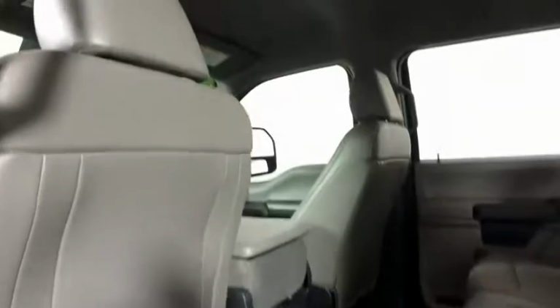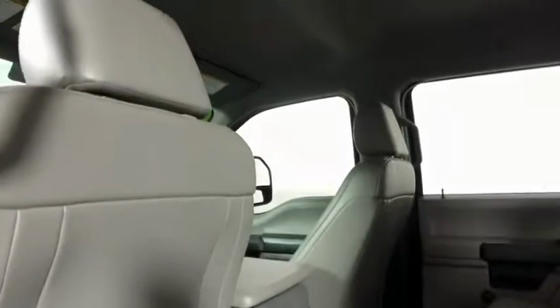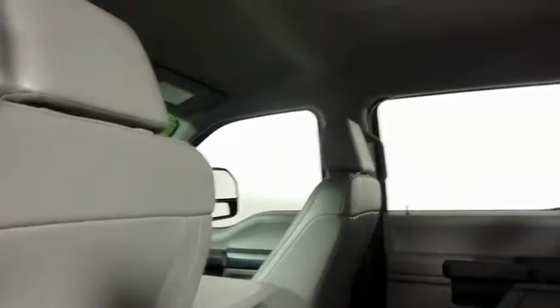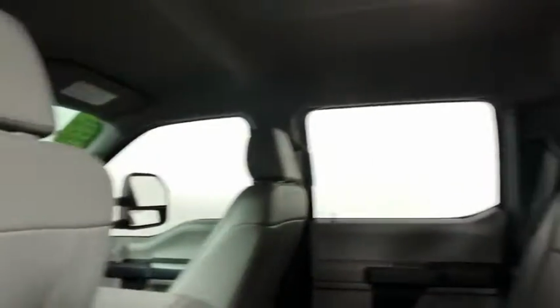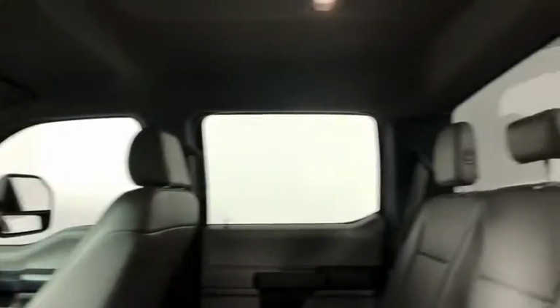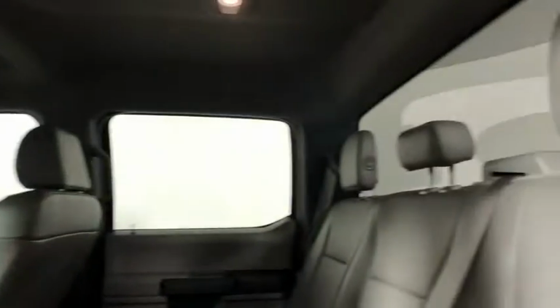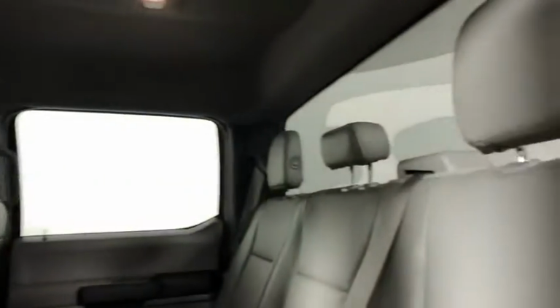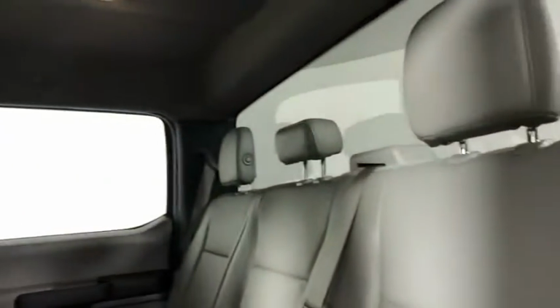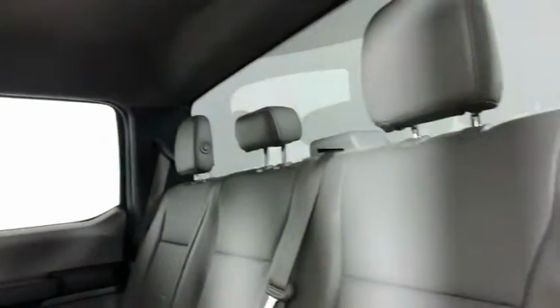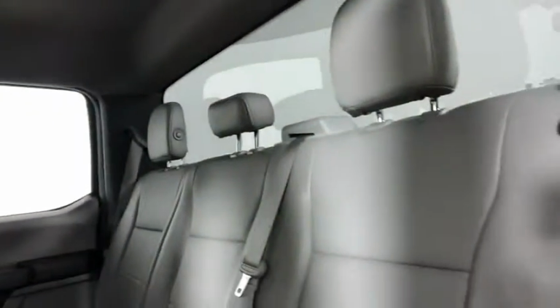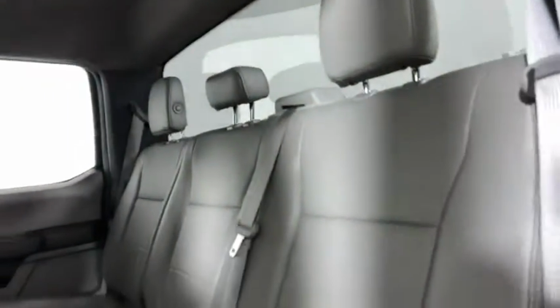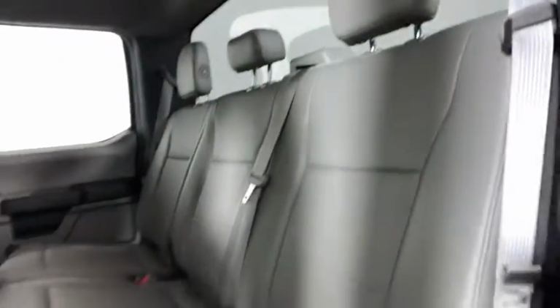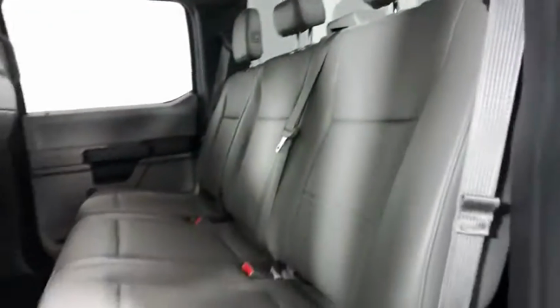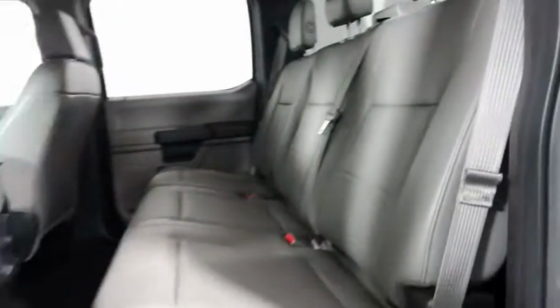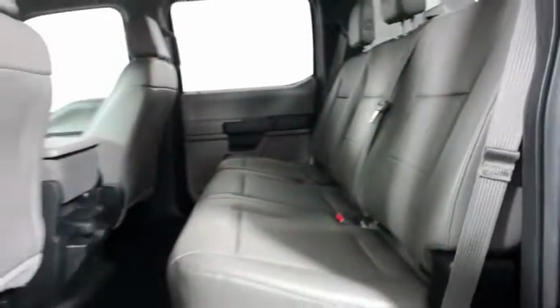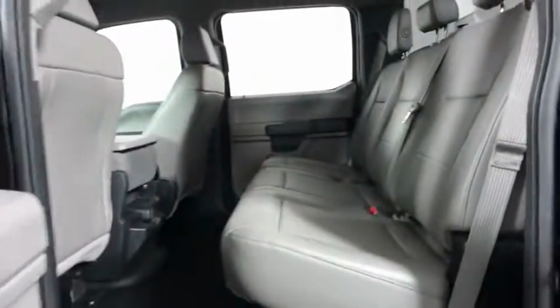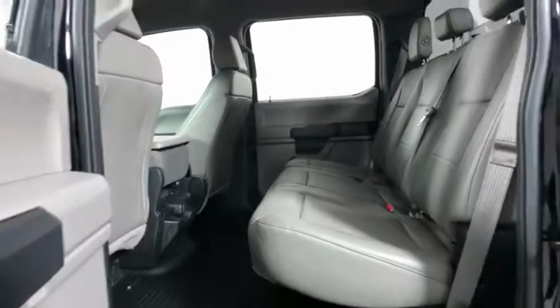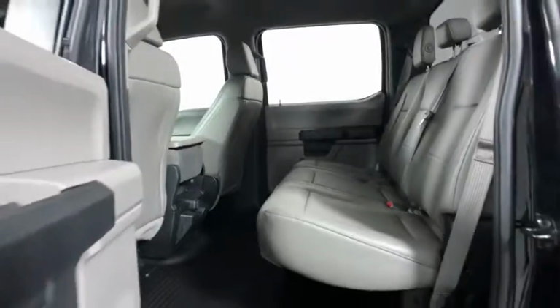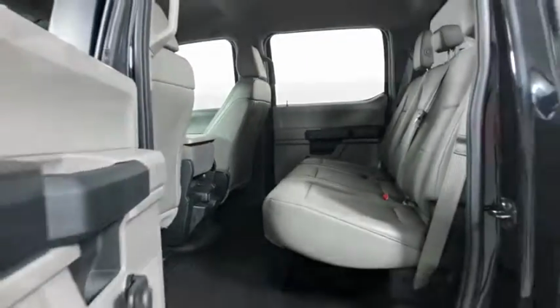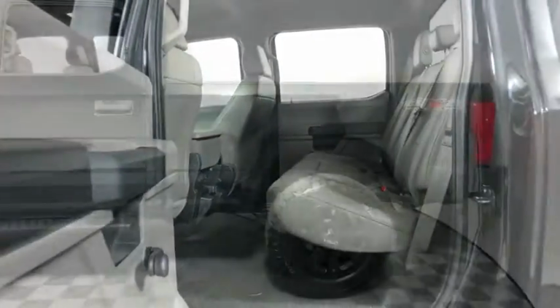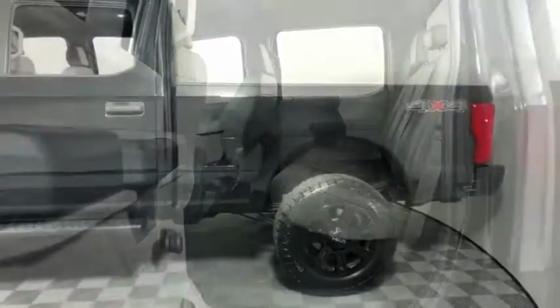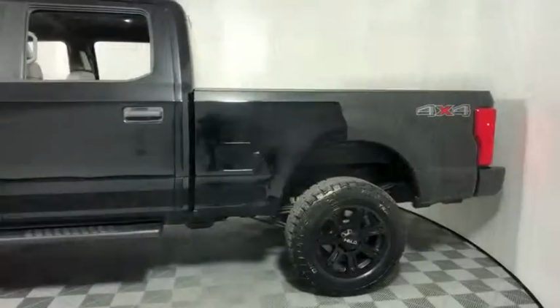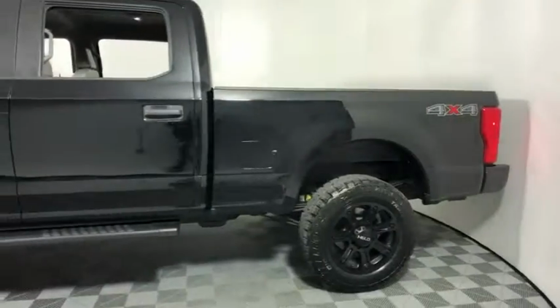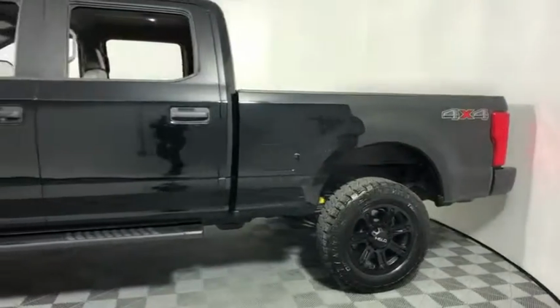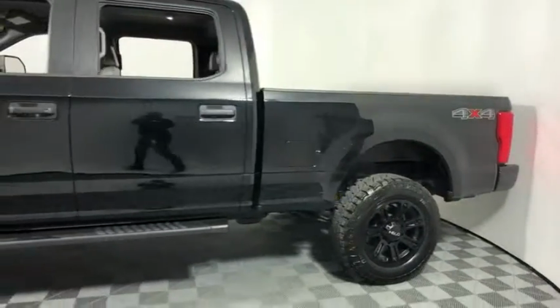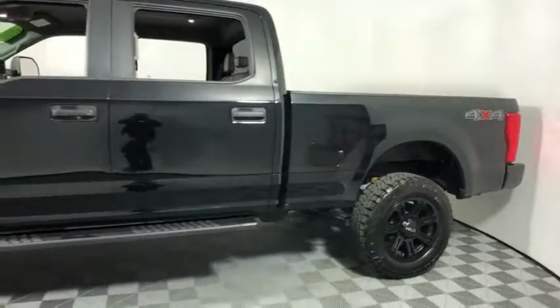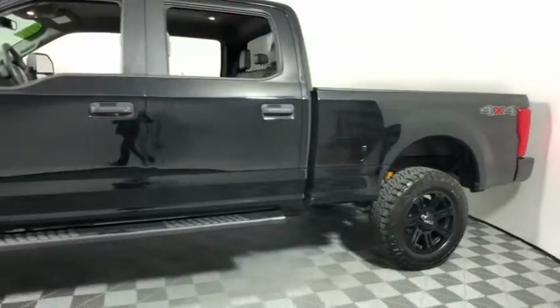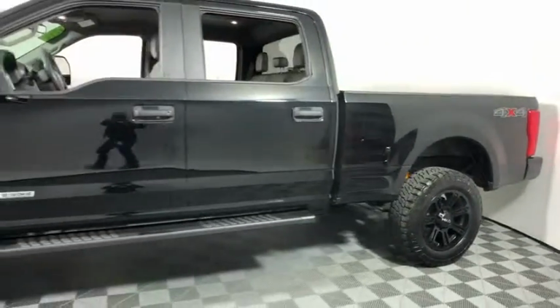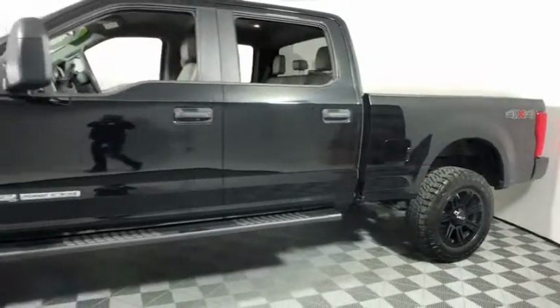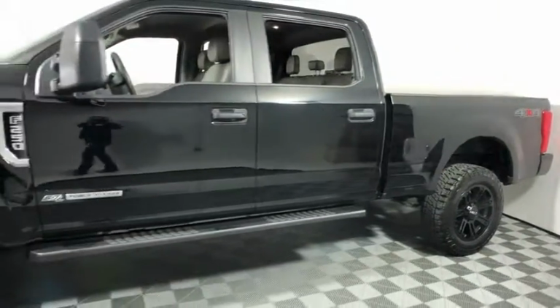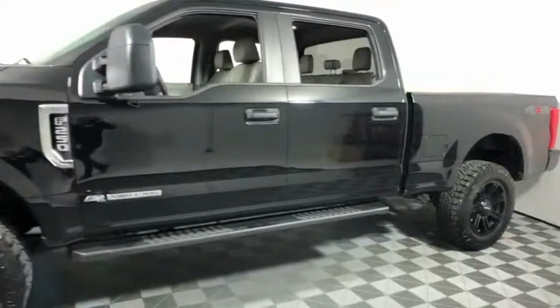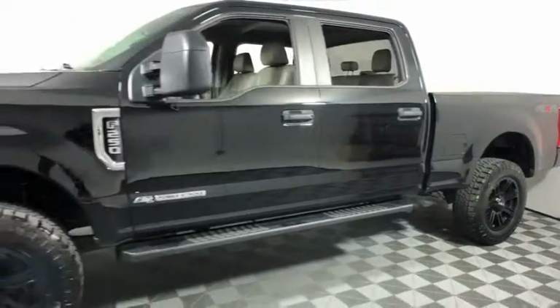AM-FM stereo radio, center armrest, electronic stability control, trip computer, overhead console, brake assist, tachometer, tilt steering wheel.